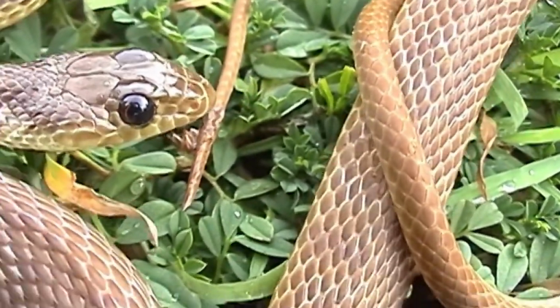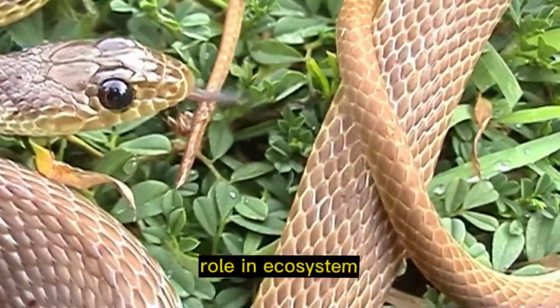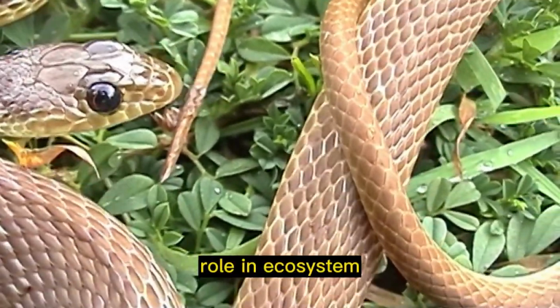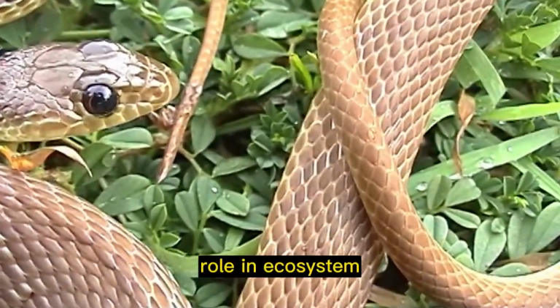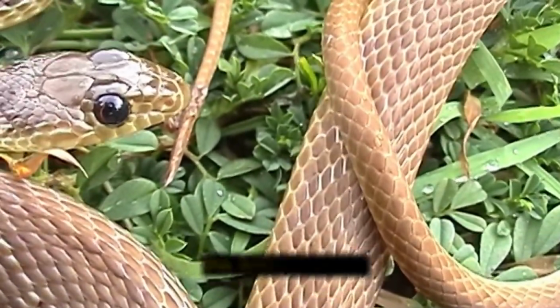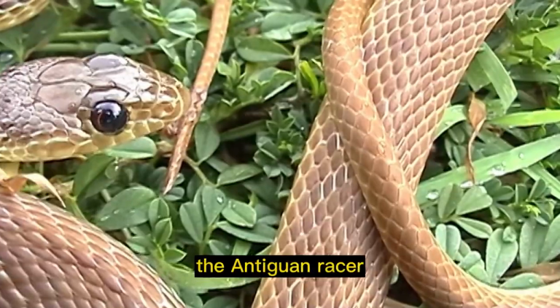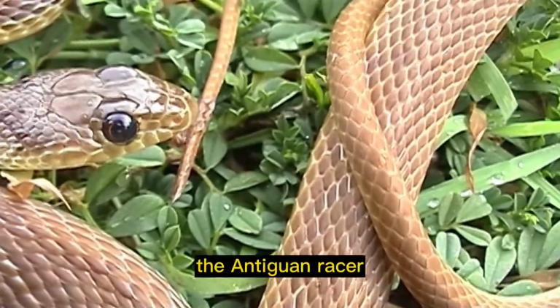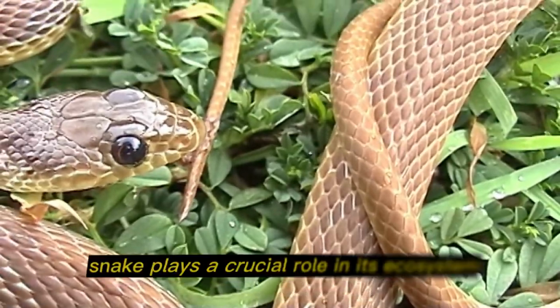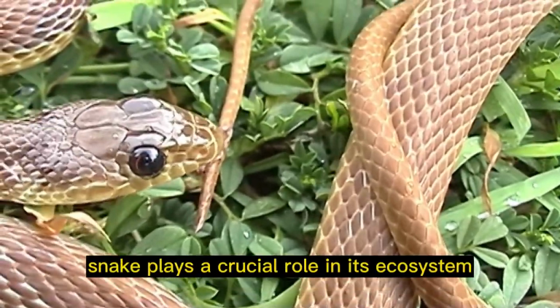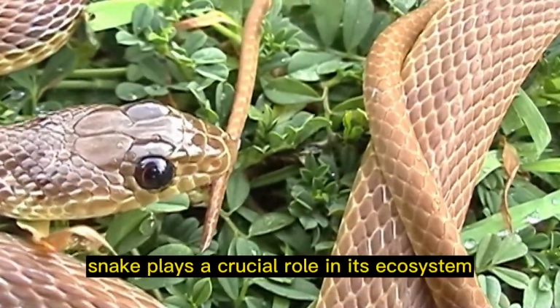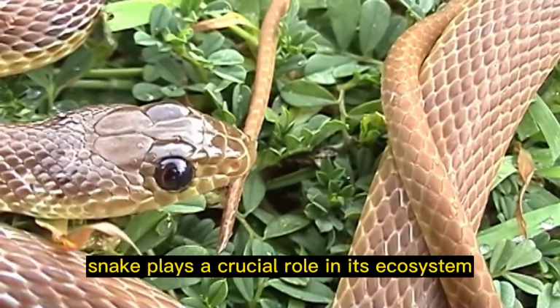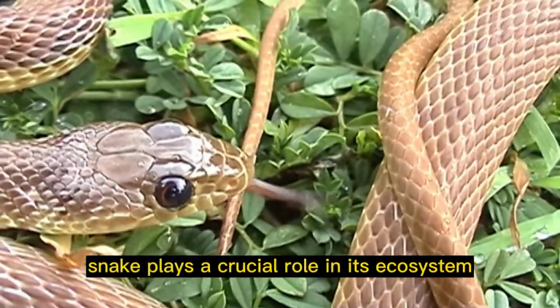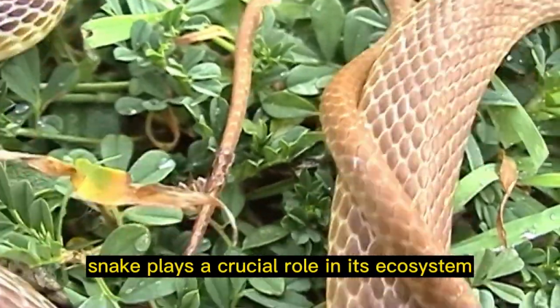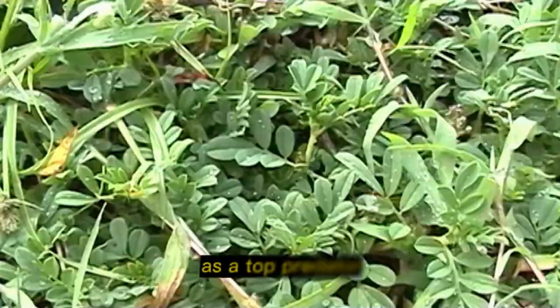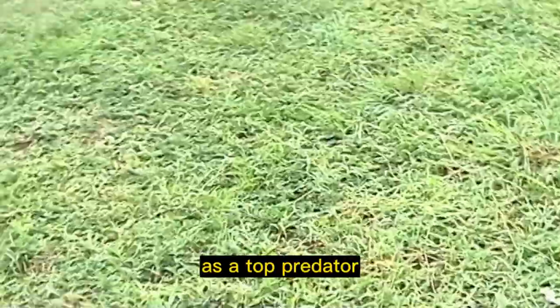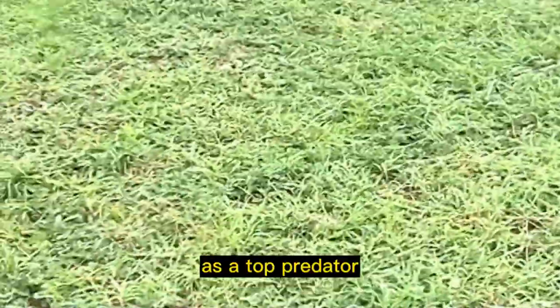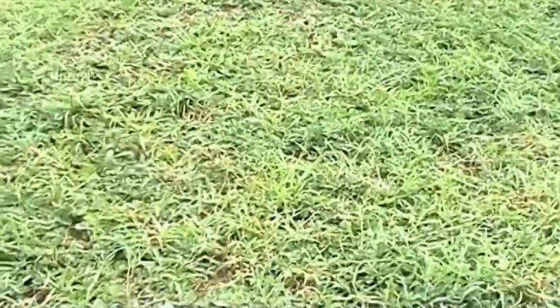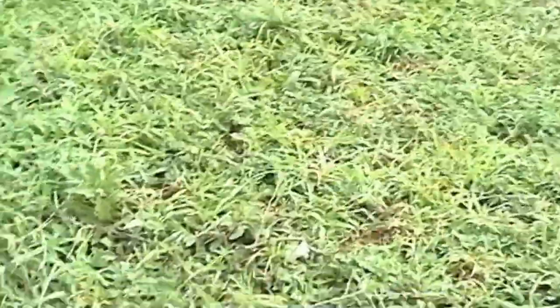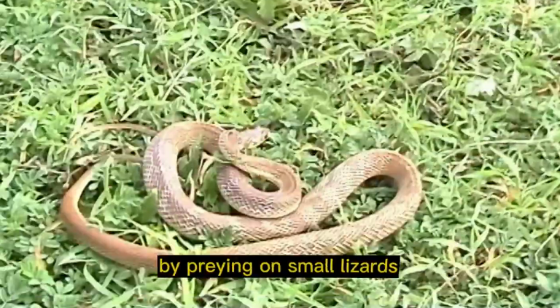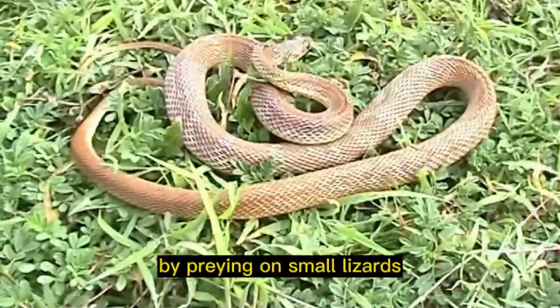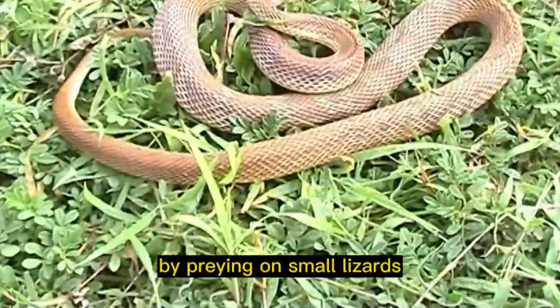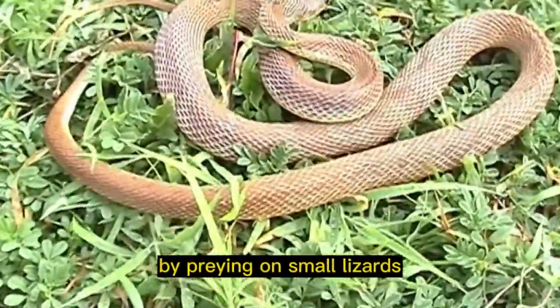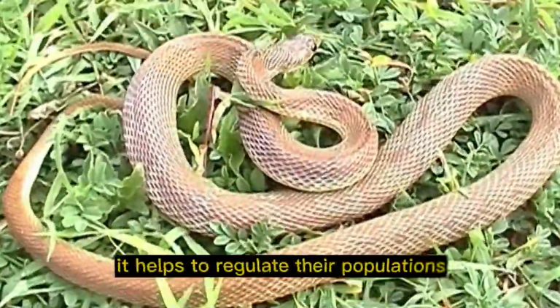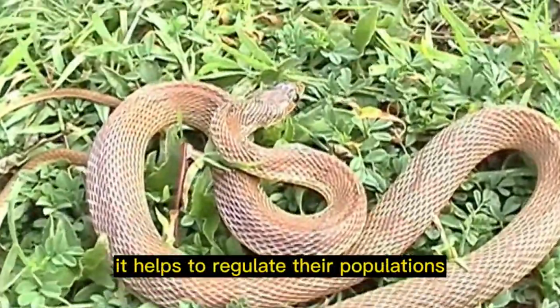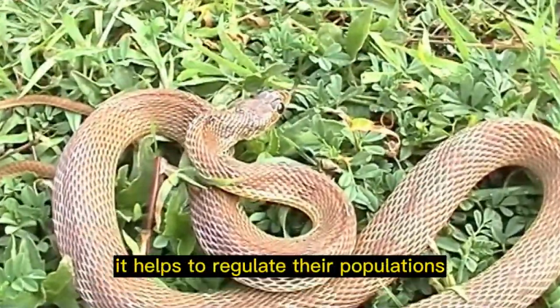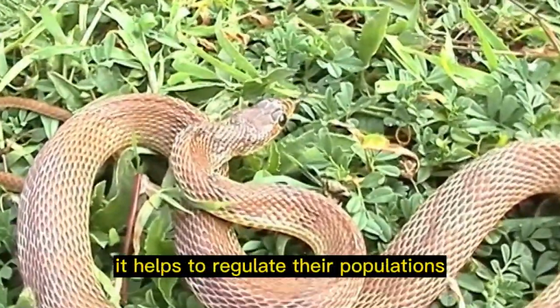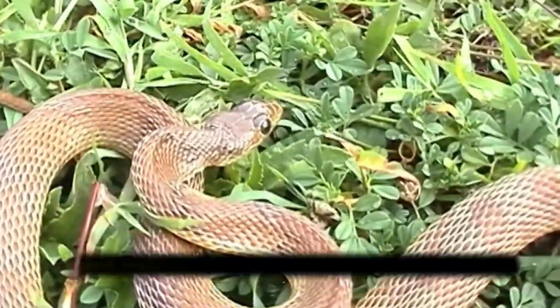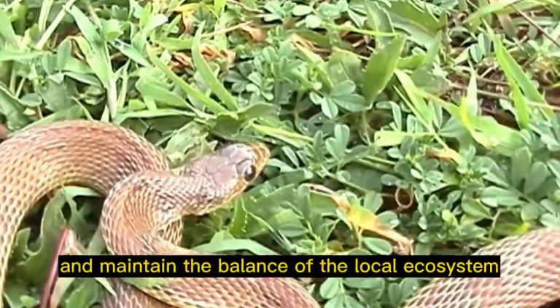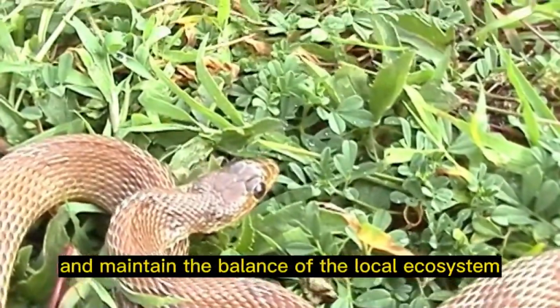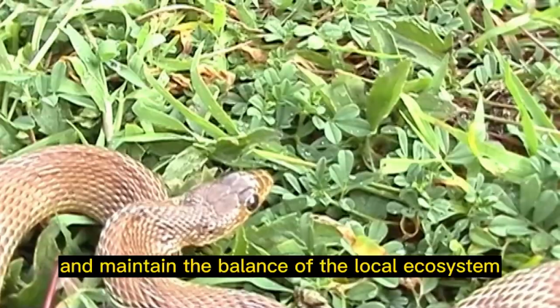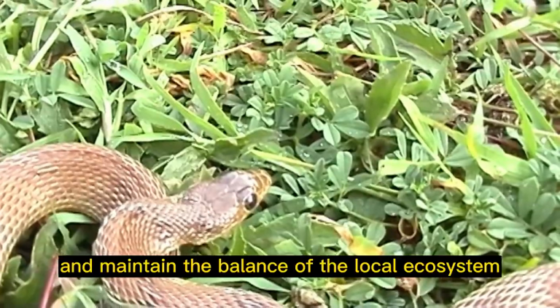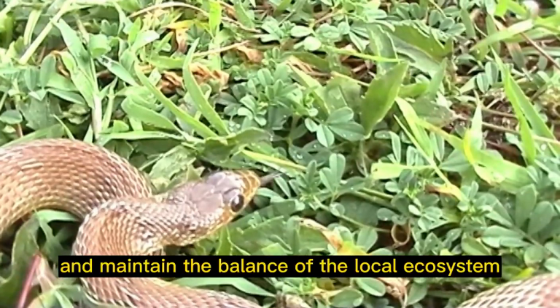Role in ecosystem: the Antiguan racer snake plays a crucial role in its ecosystem as a top predator. By preying on small lizards, it helps to regulate their populations and maintain the balance of the local ecosystem.